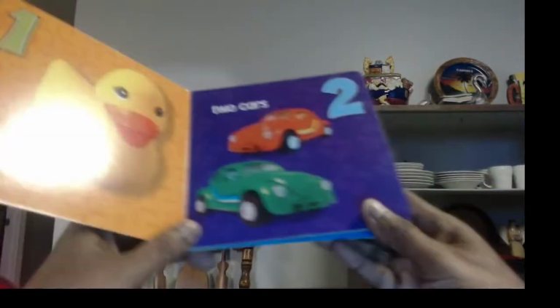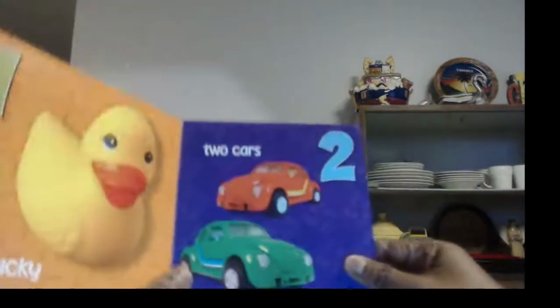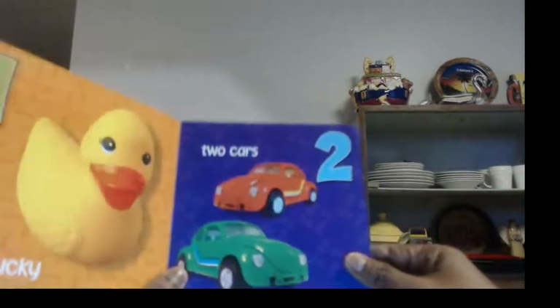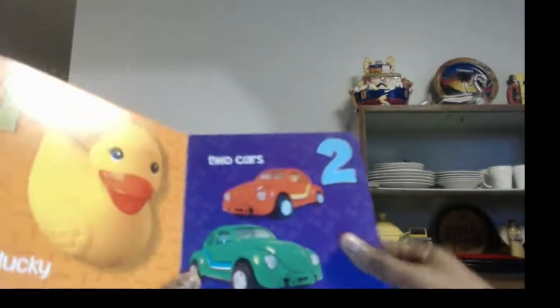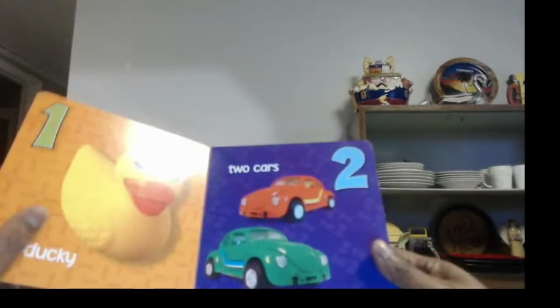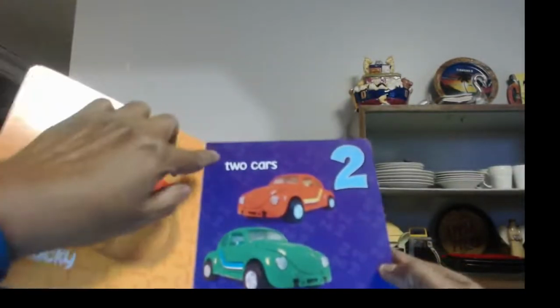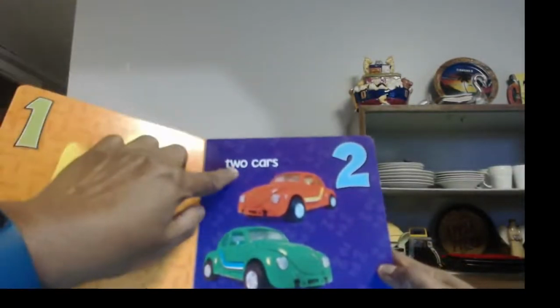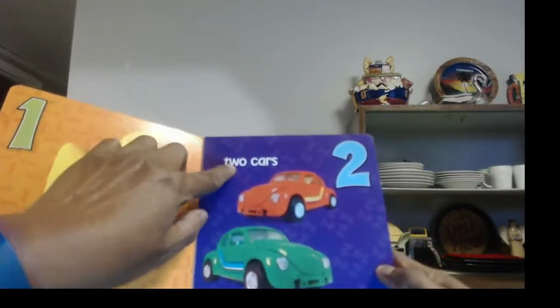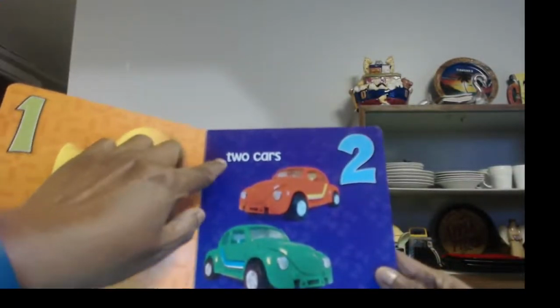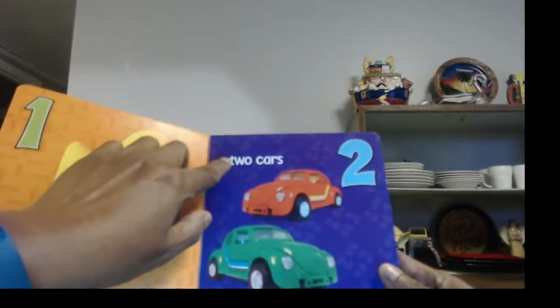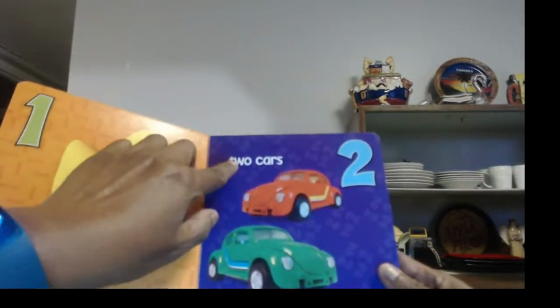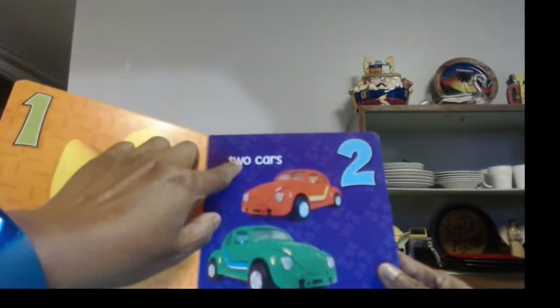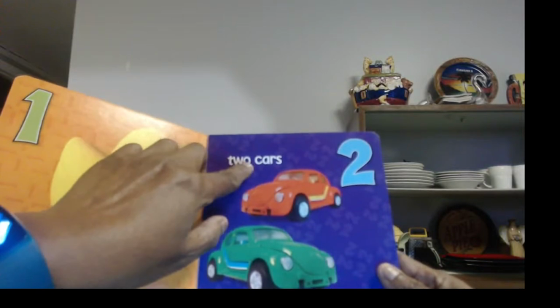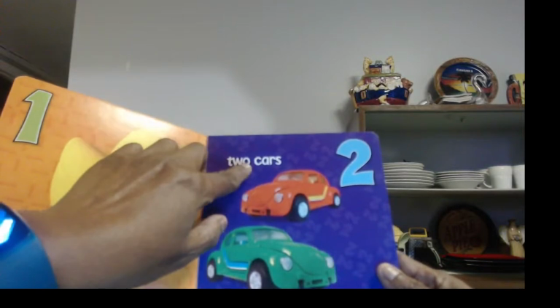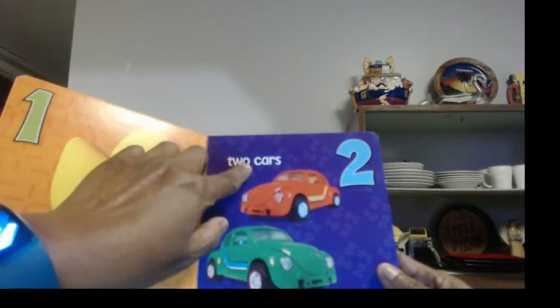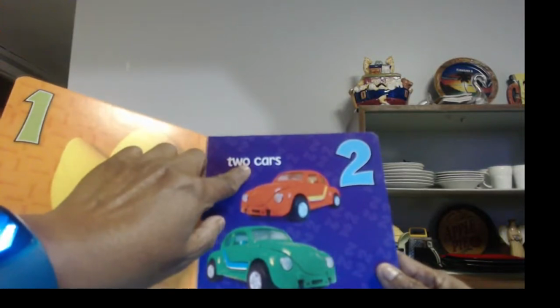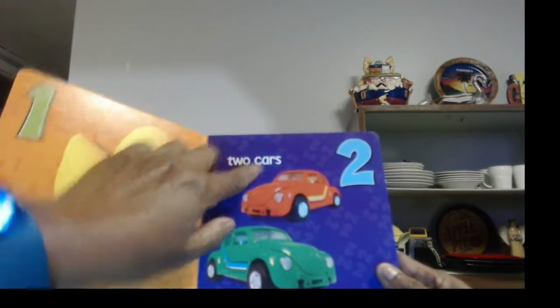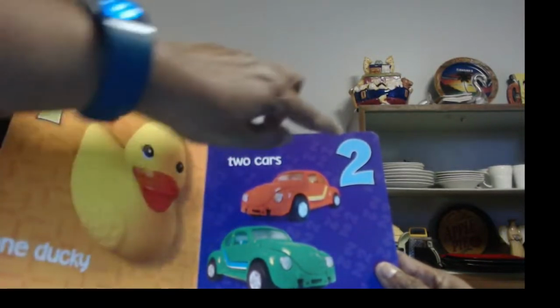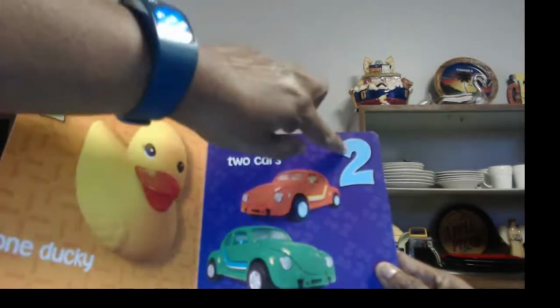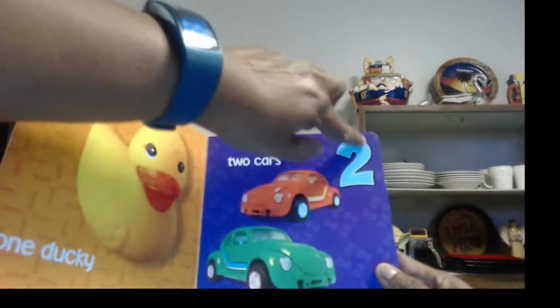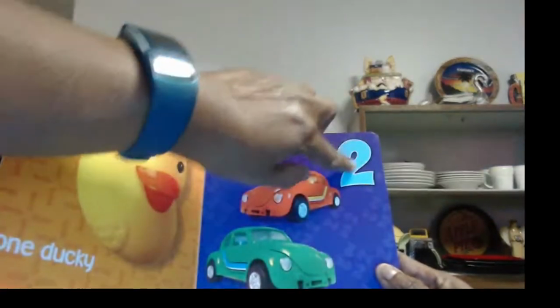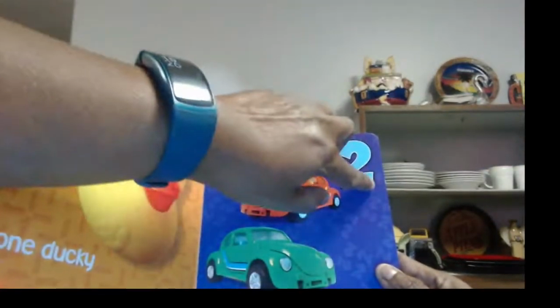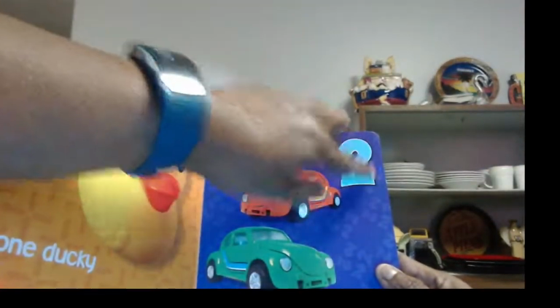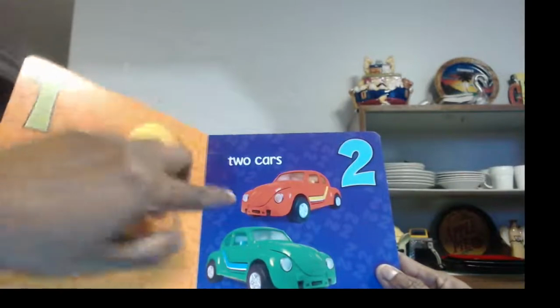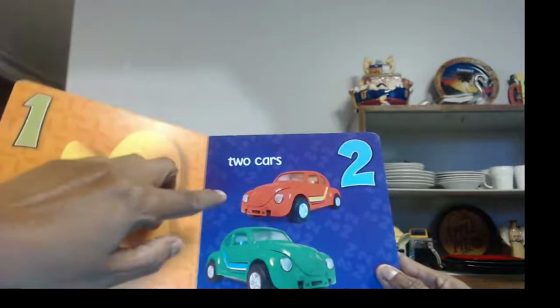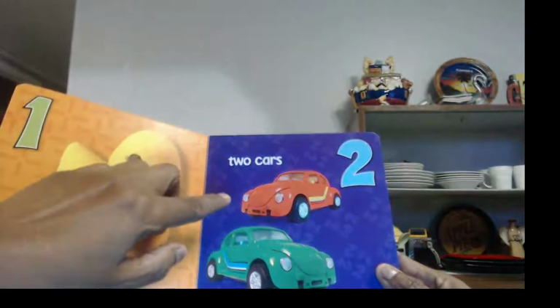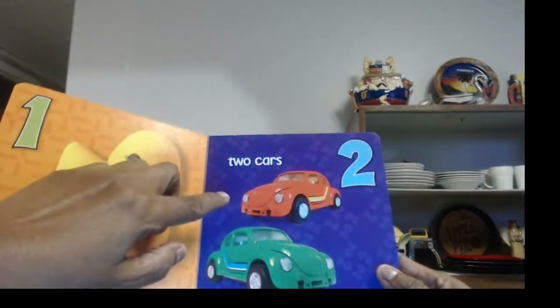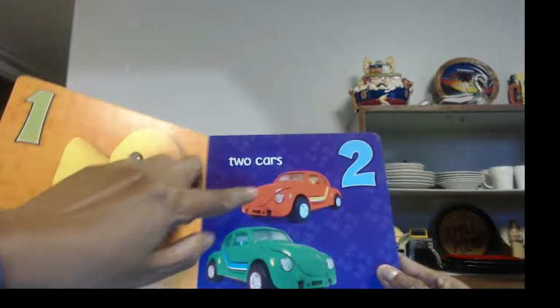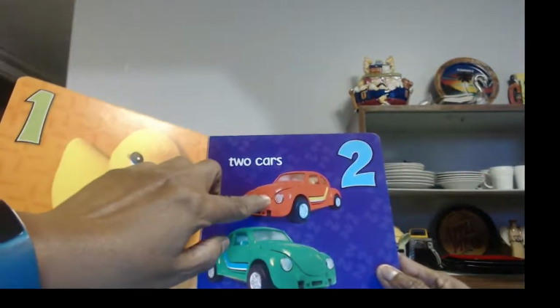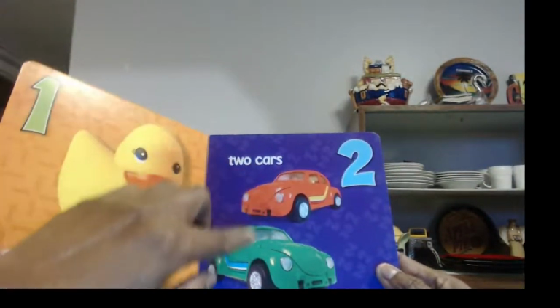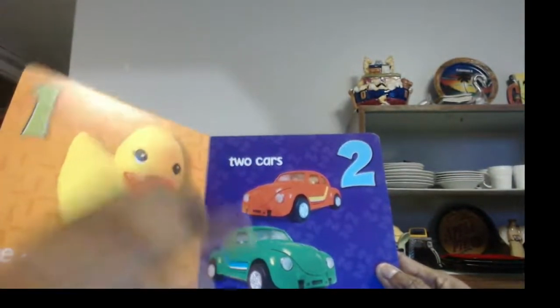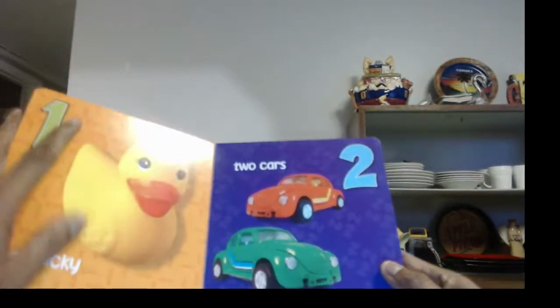Then over here we have two. The word is T-W-O, spells two. And this is the number two. And do we have two cars? One, two. We sure do.